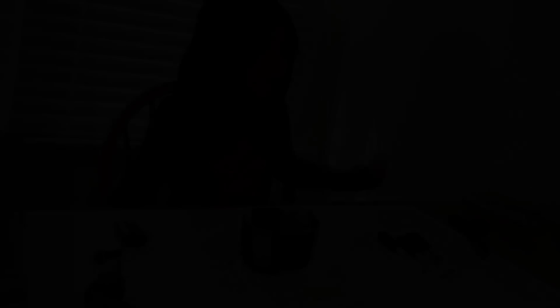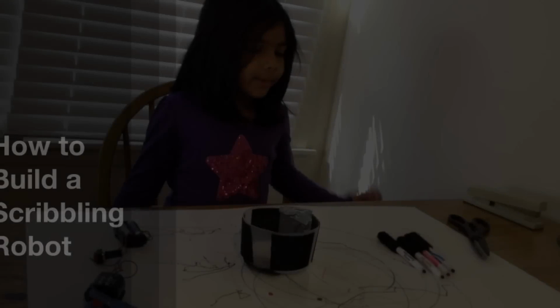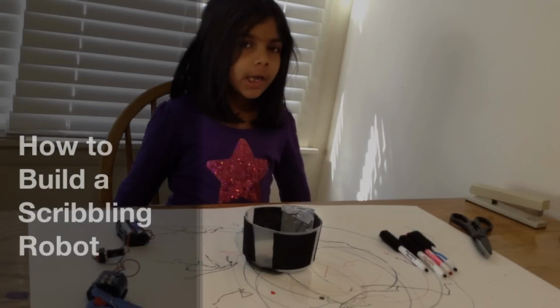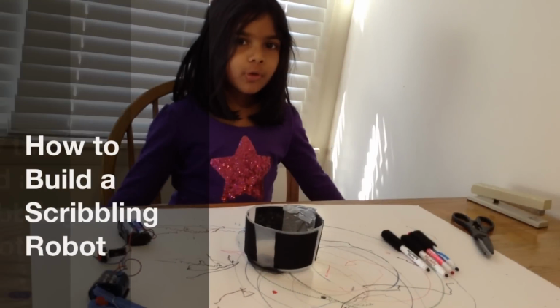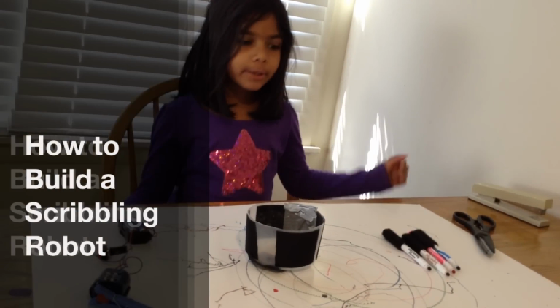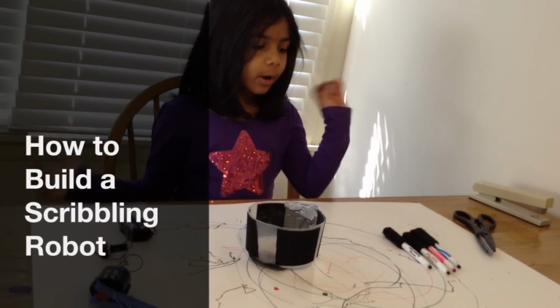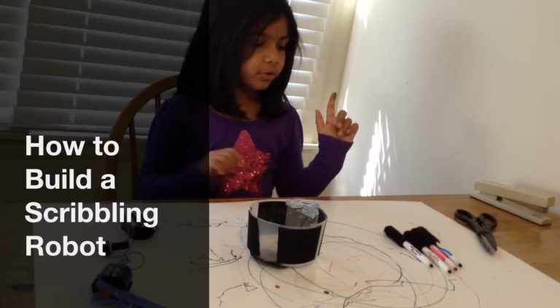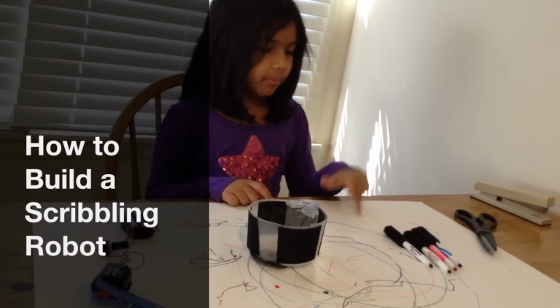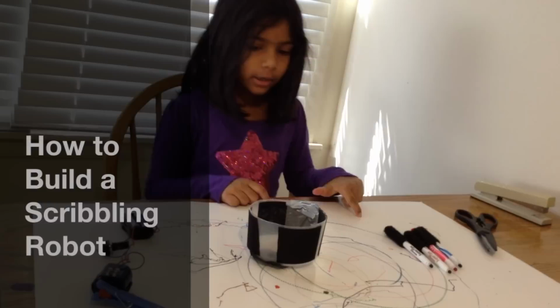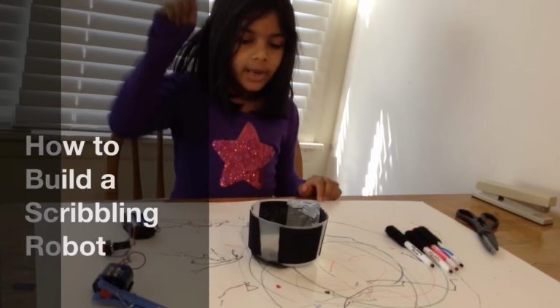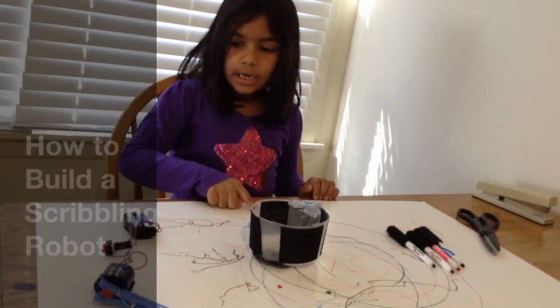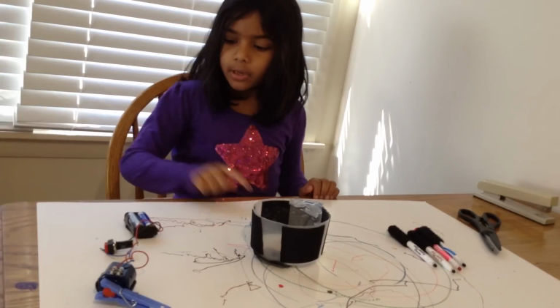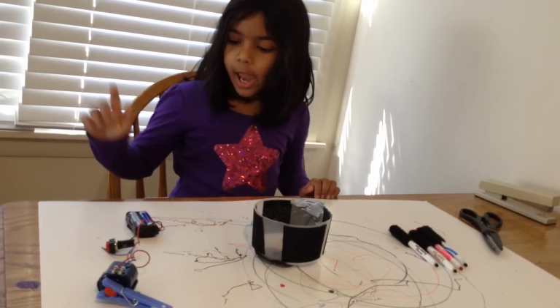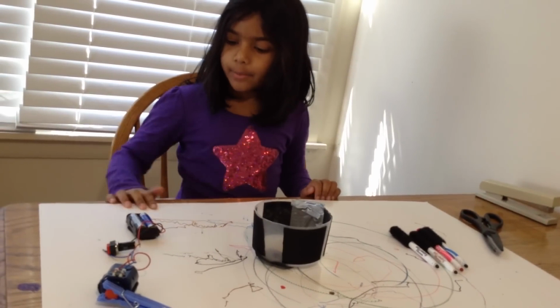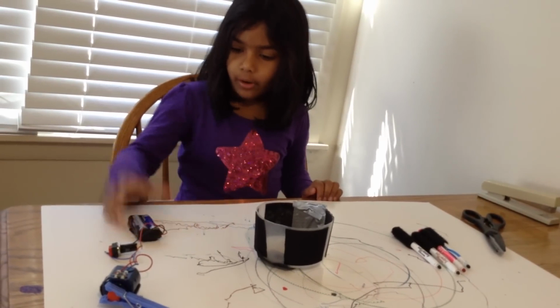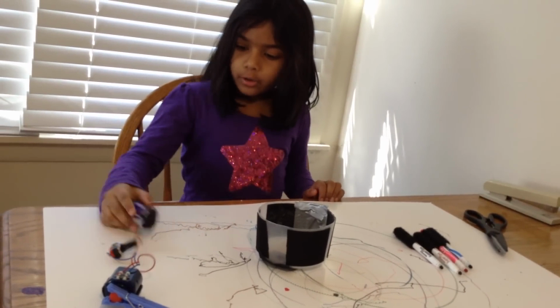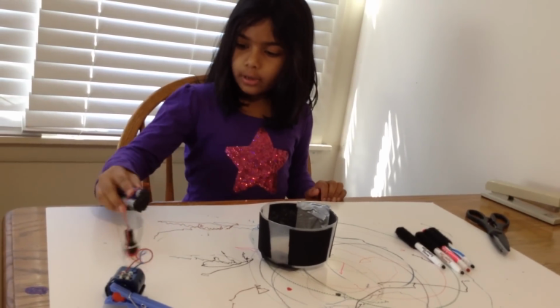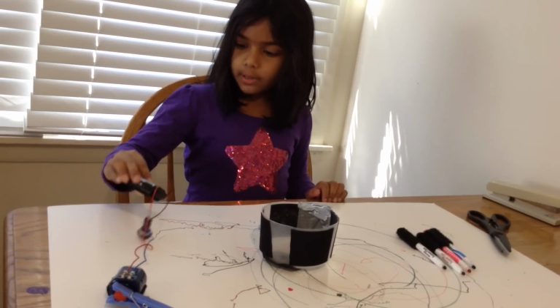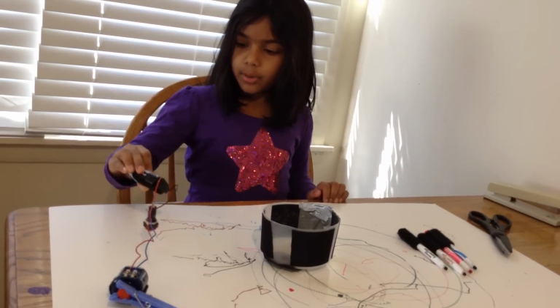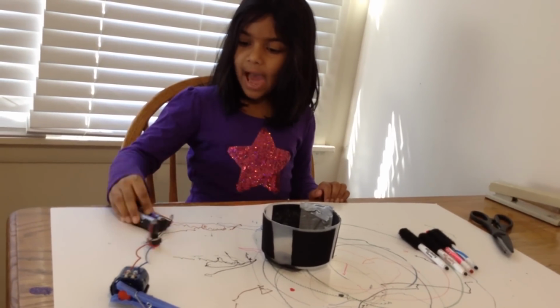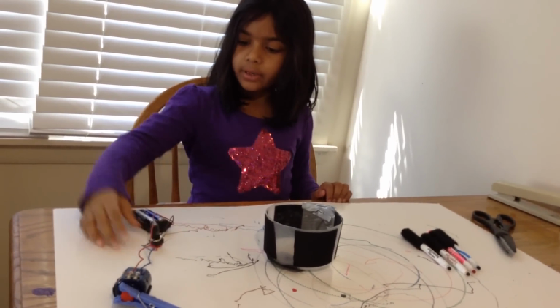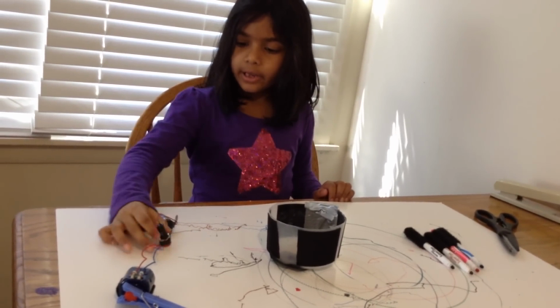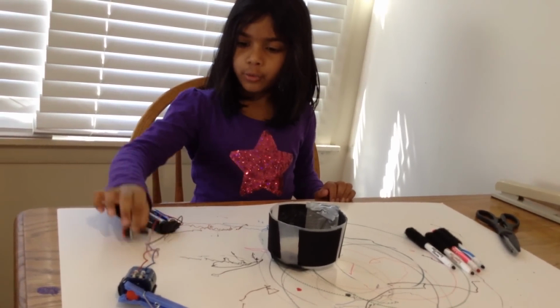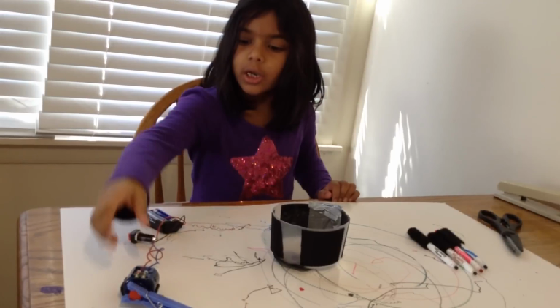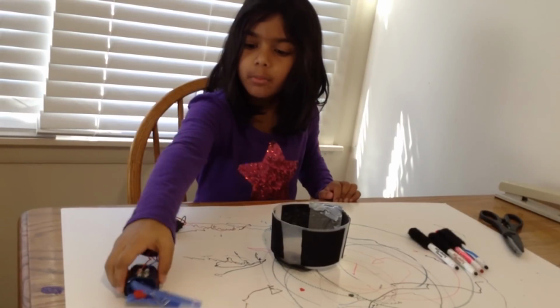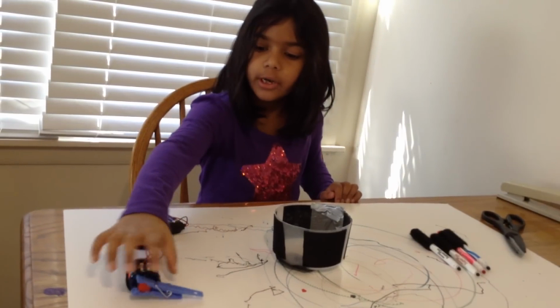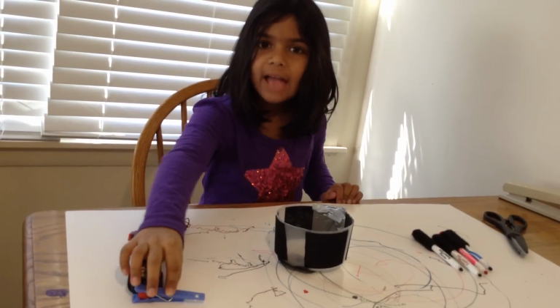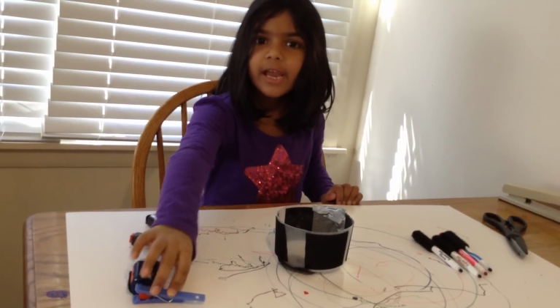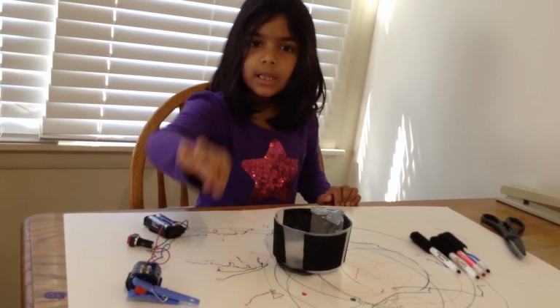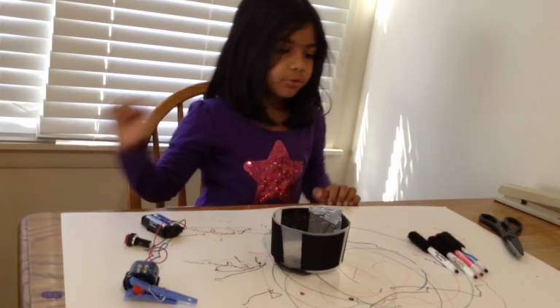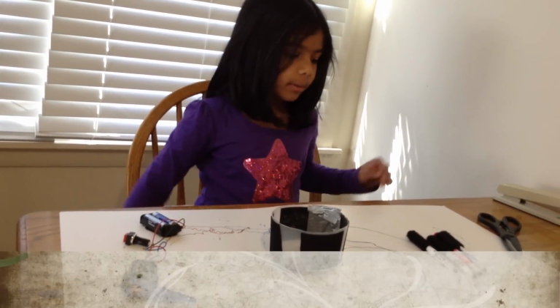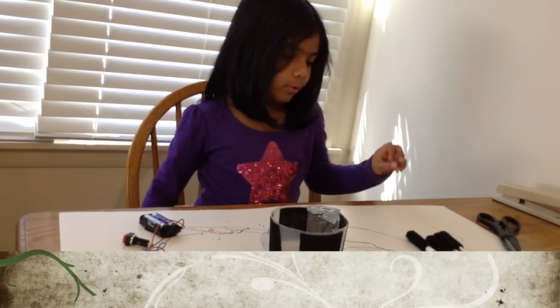We're going to make a scrambling robot. You need markers, a cup, a motor. Put batteries, a switch, a motor, and attach a clip to the motor.